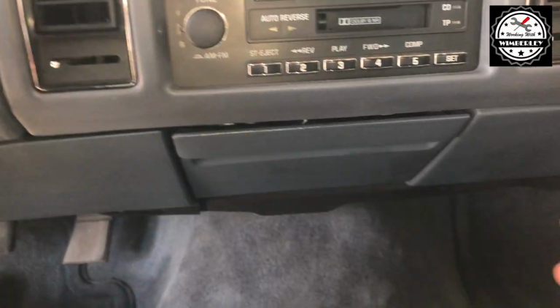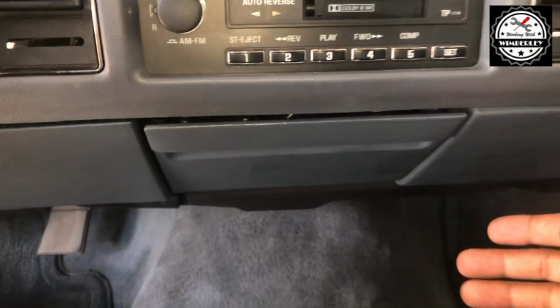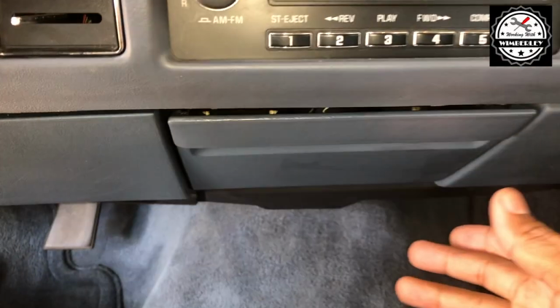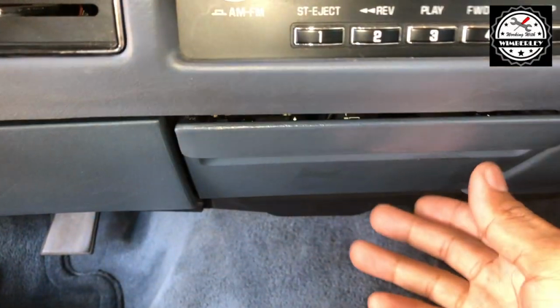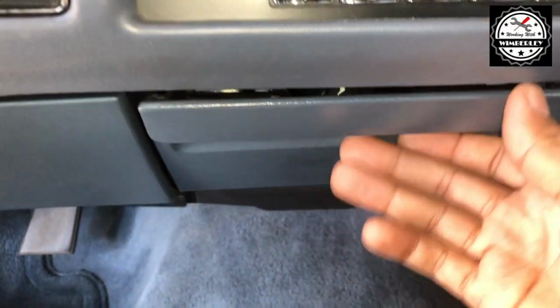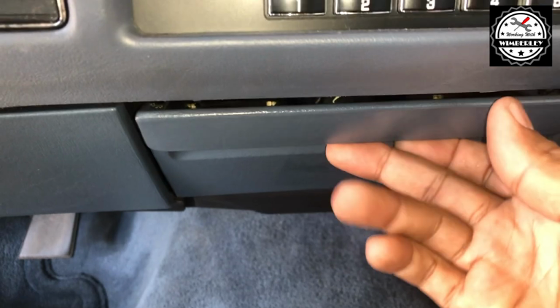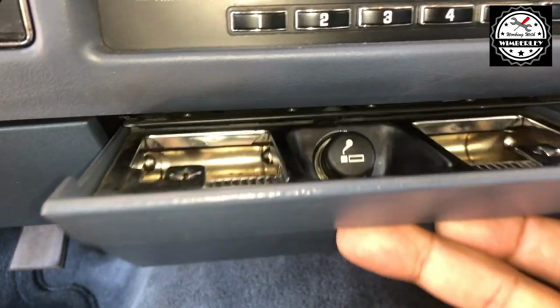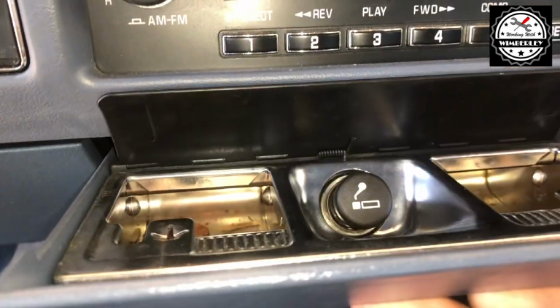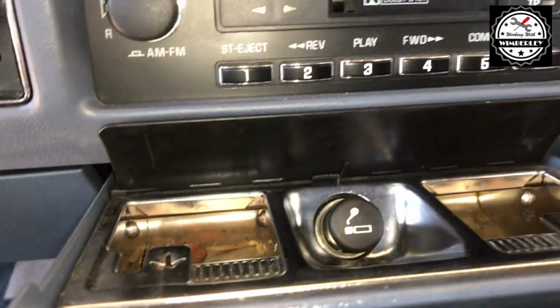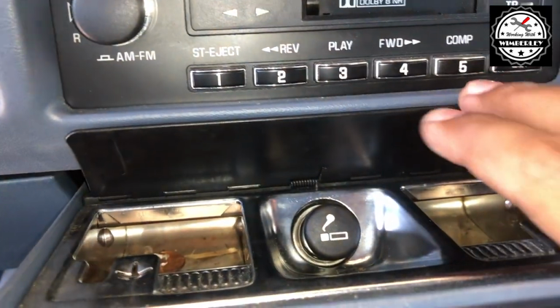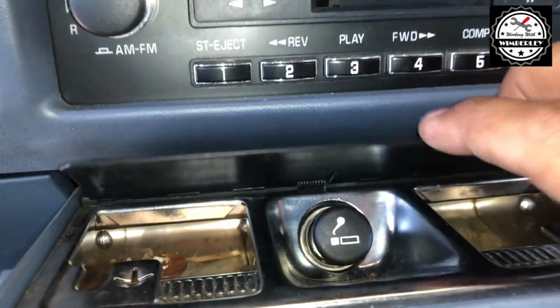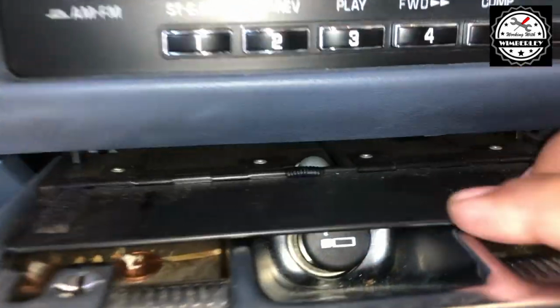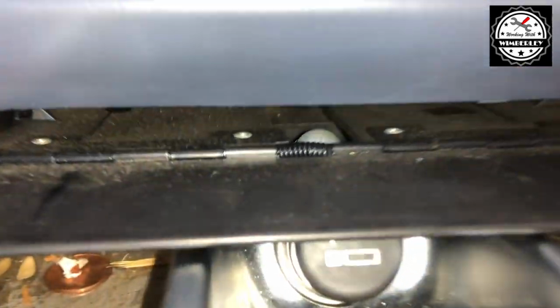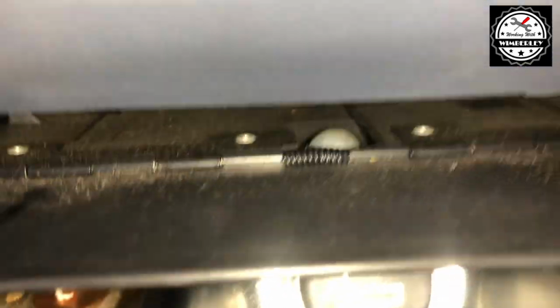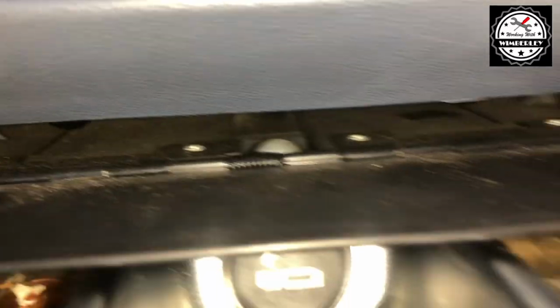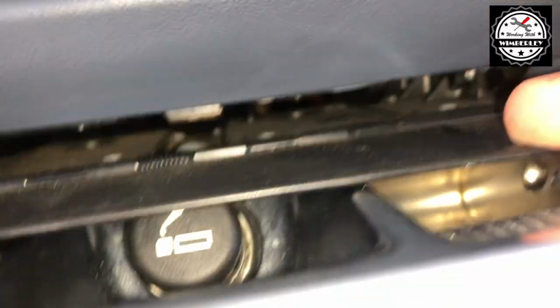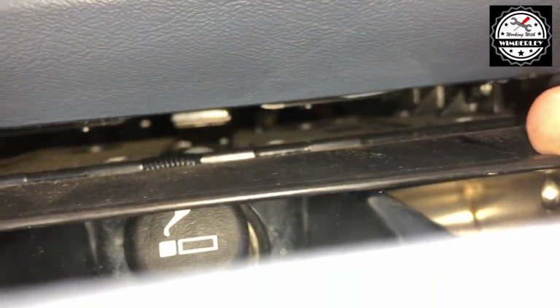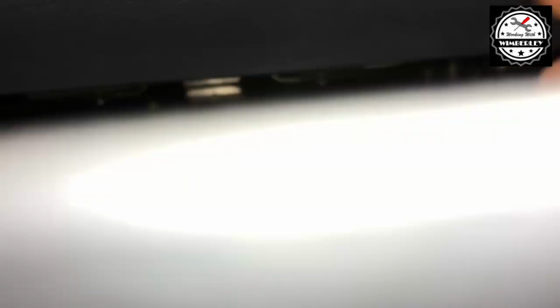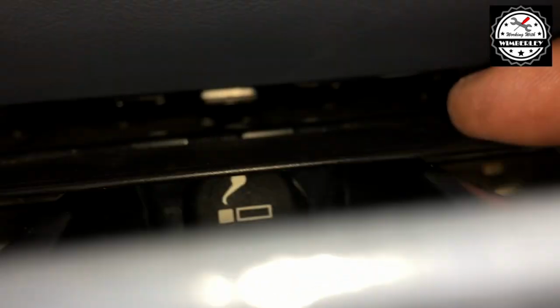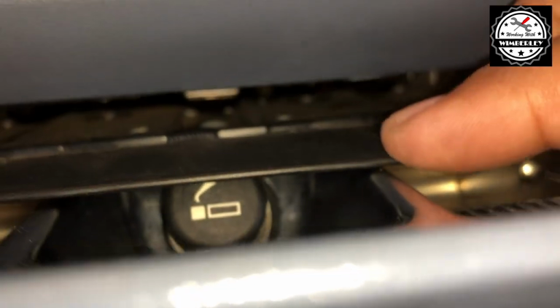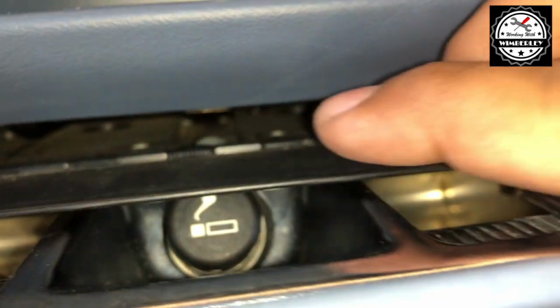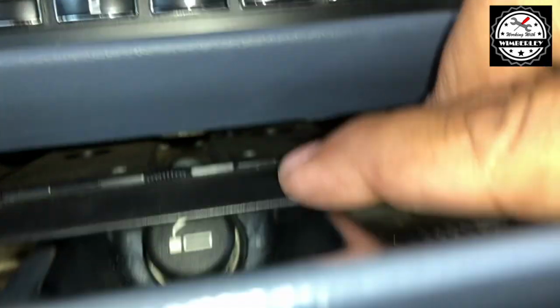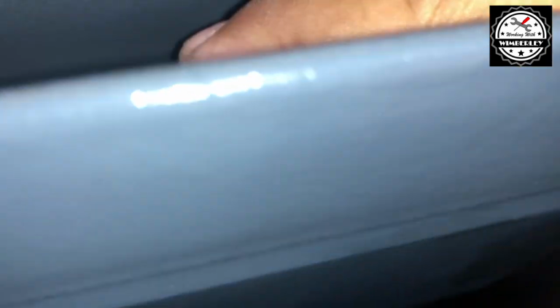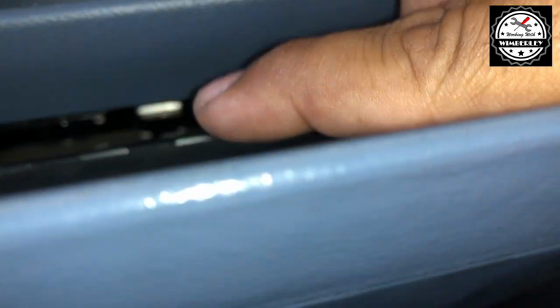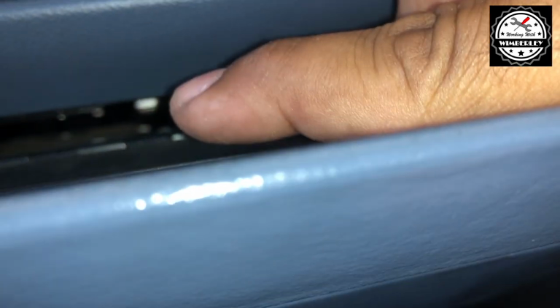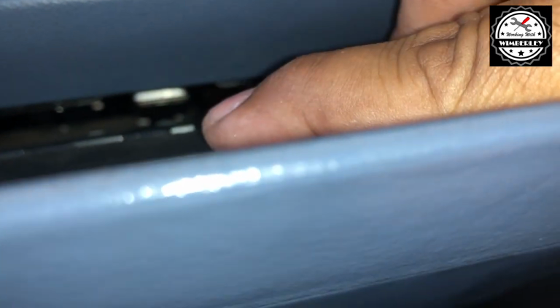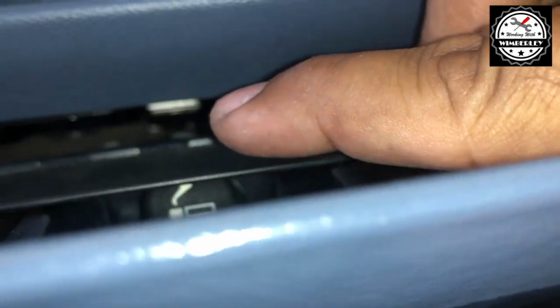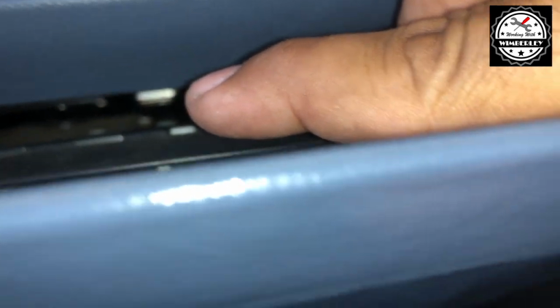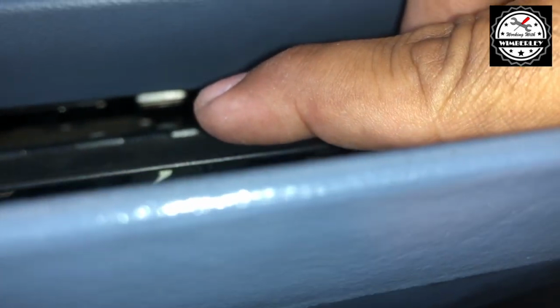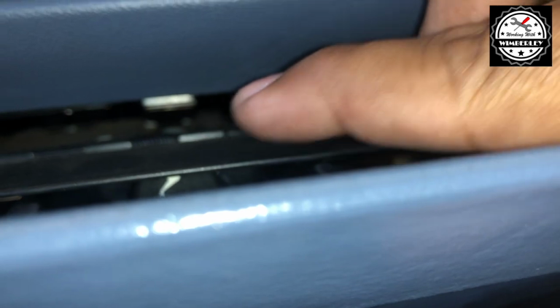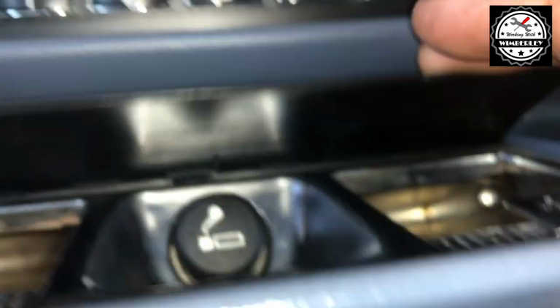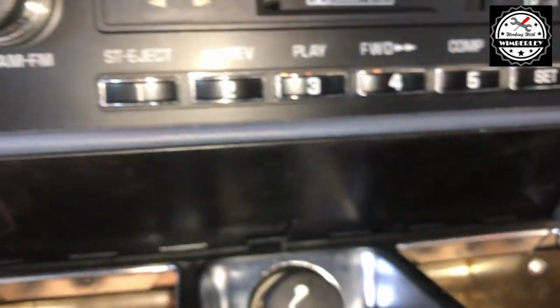To remove the ashtray assembly you need to pull it out. When you fold this flat down you can see this piece right there — that piece that's shining — you're gonna need to reach your hand around the back of the ashtray.